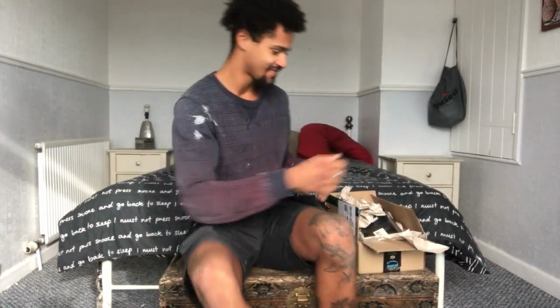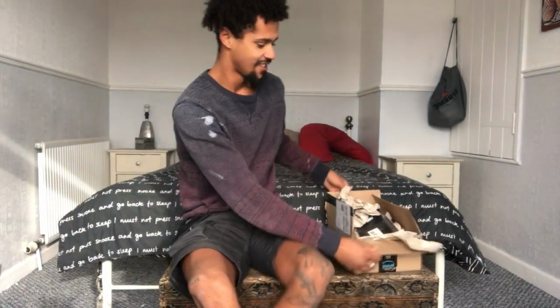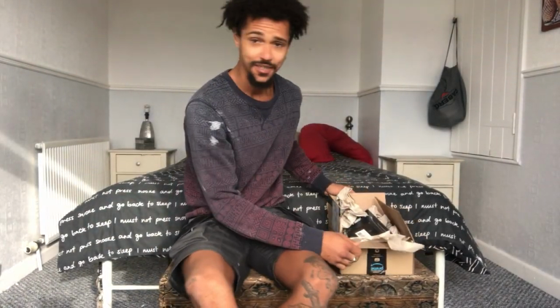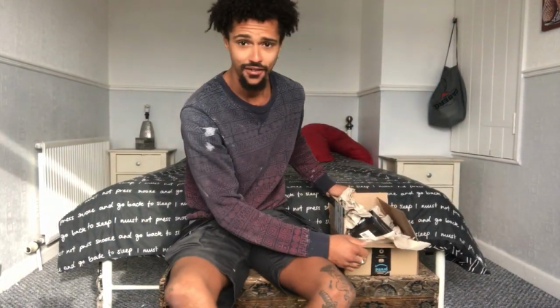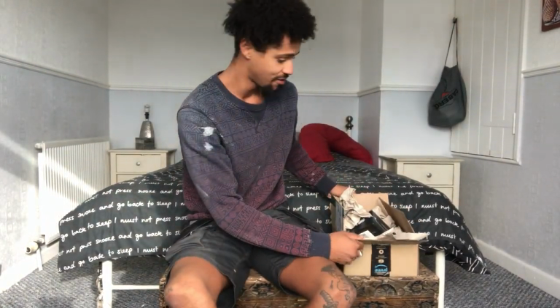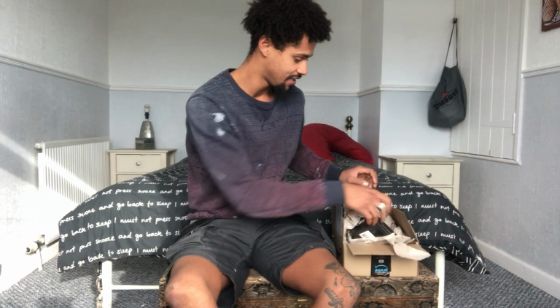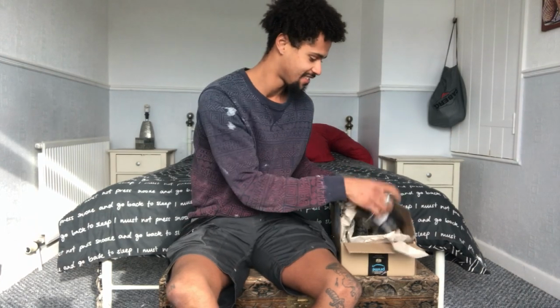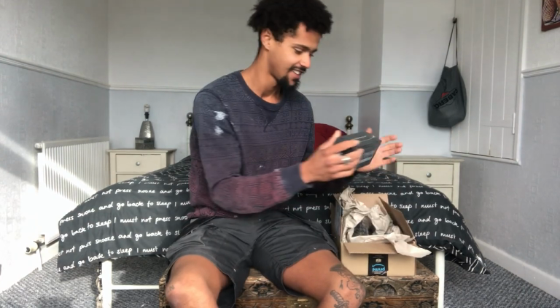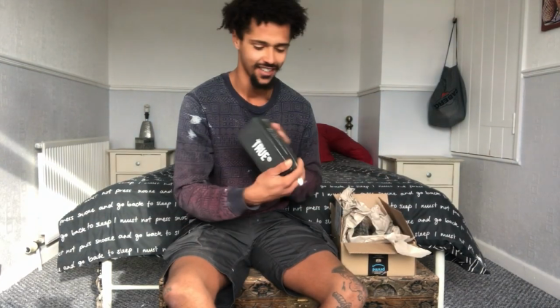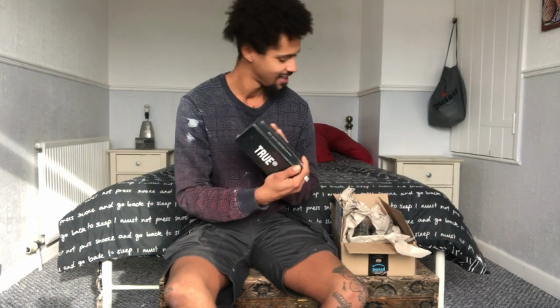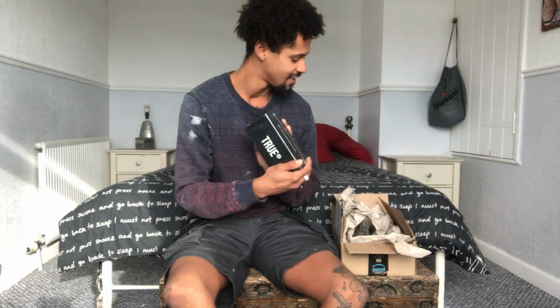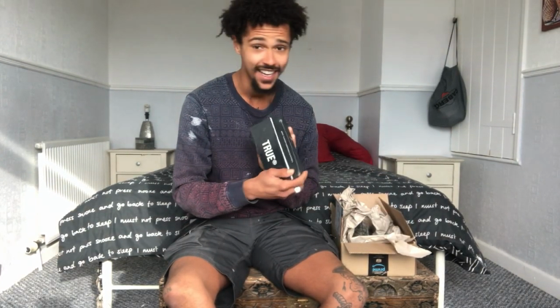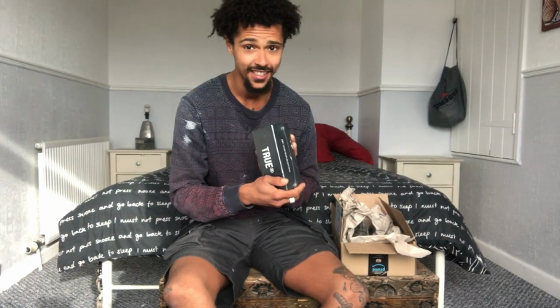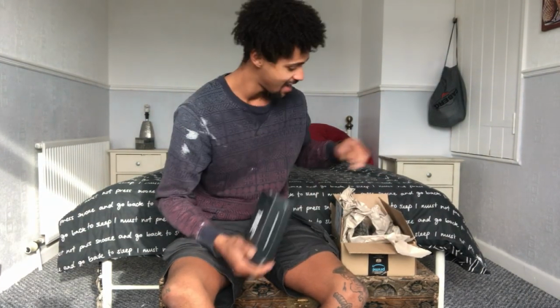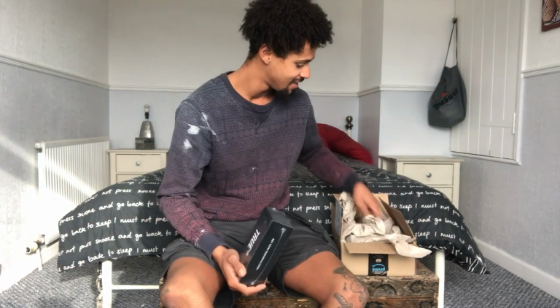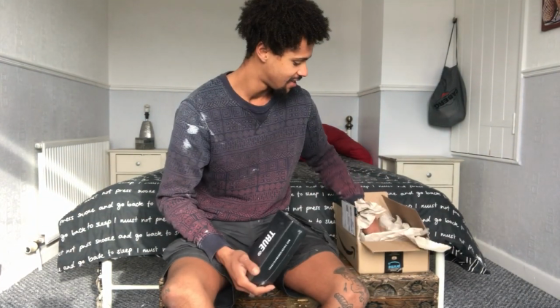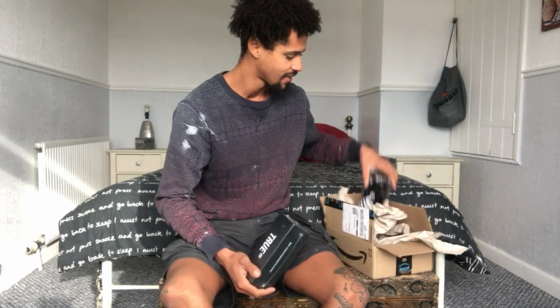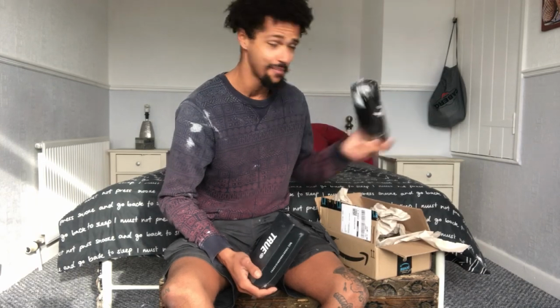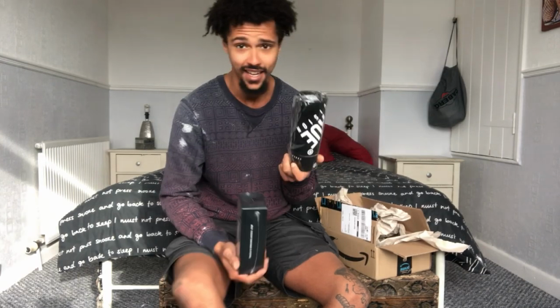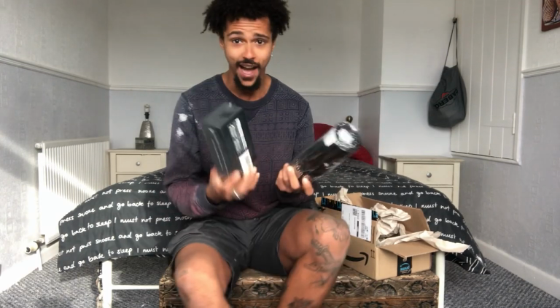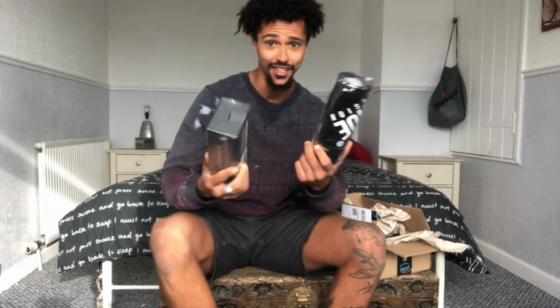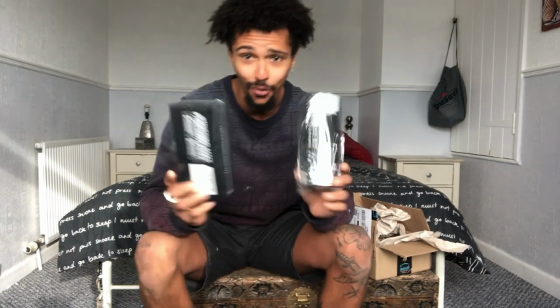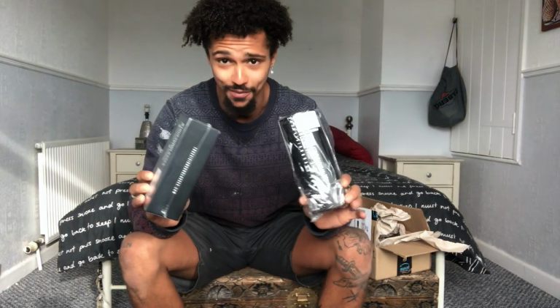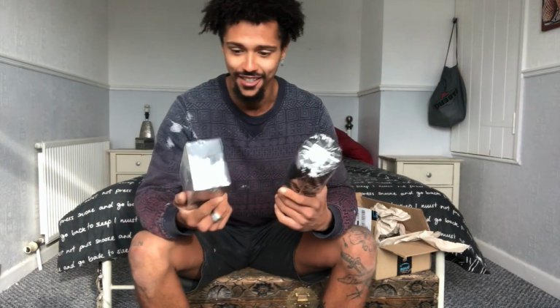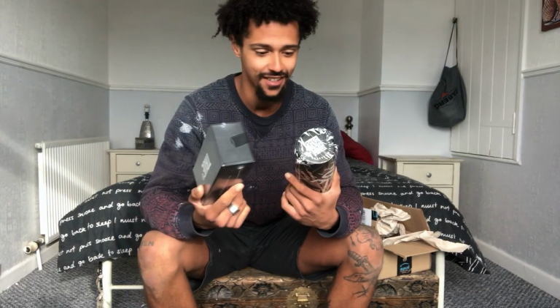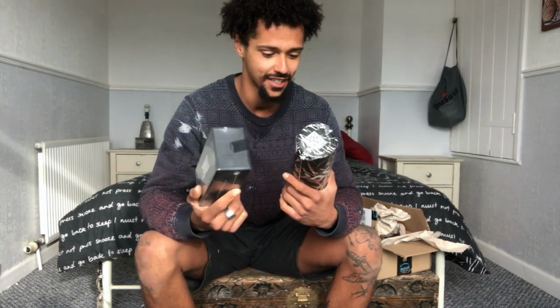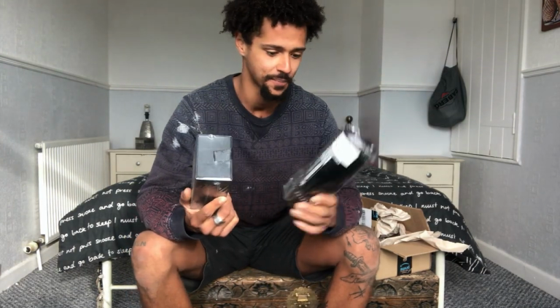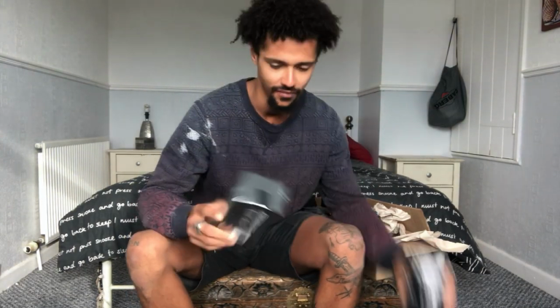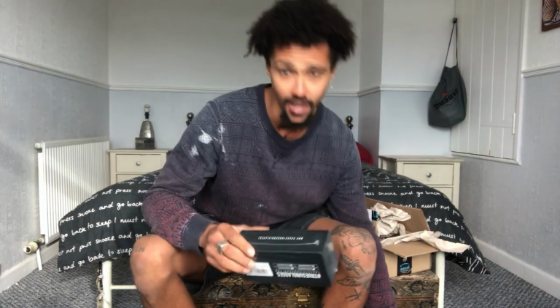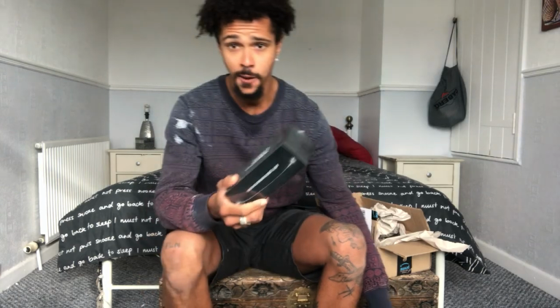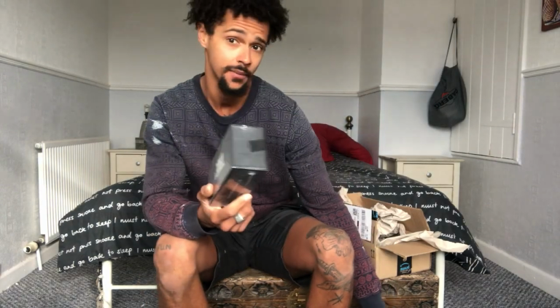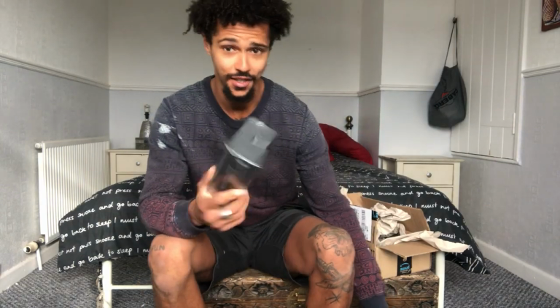Morning. Ordered some bits from TruVision — got a set of glasses and a beanie hat. The packaging looks really, really nice. I'm going to open them up and show you.